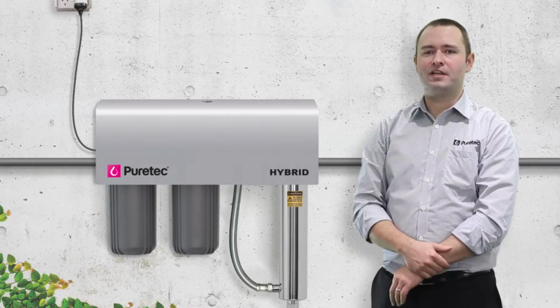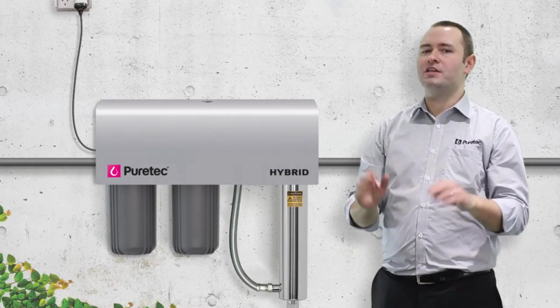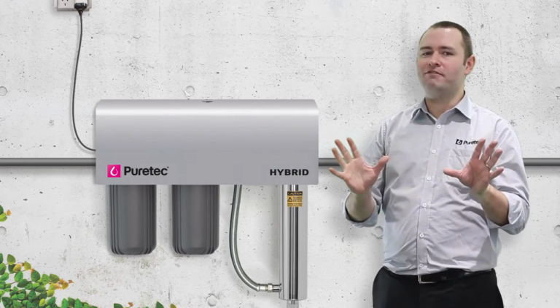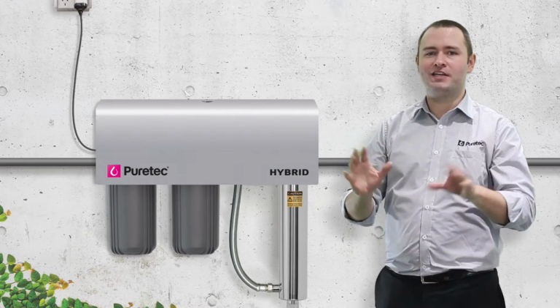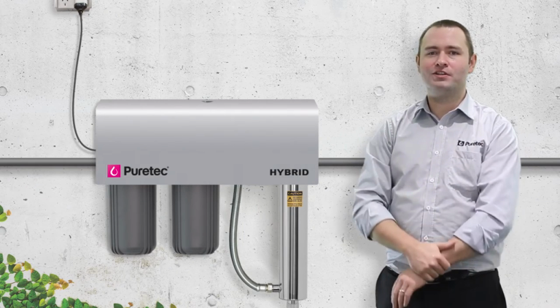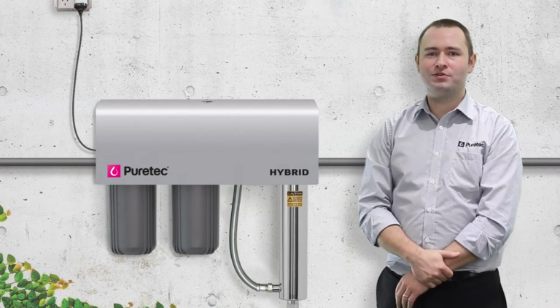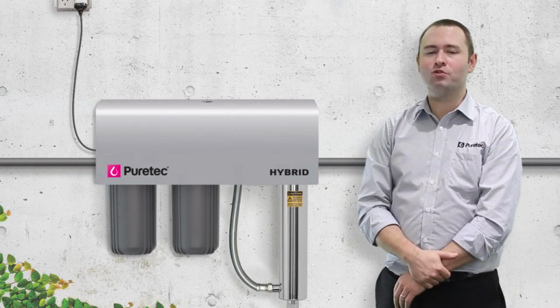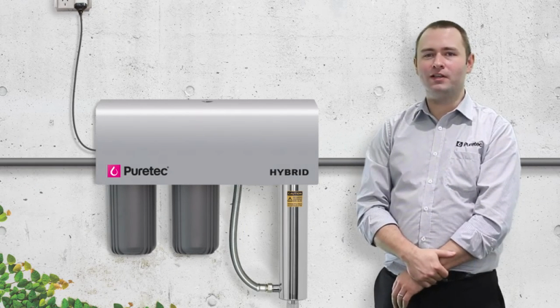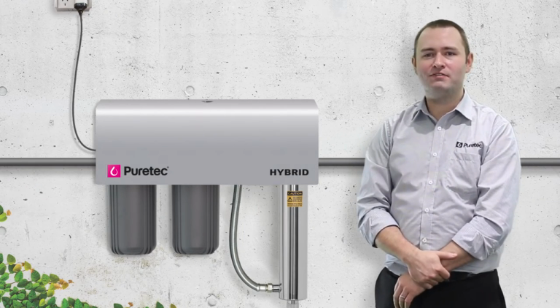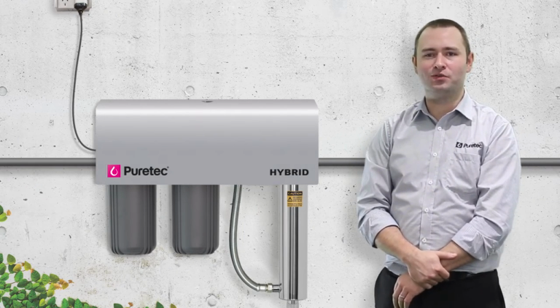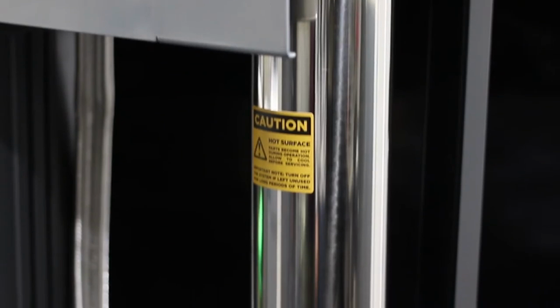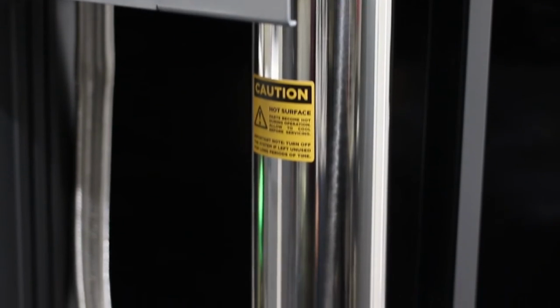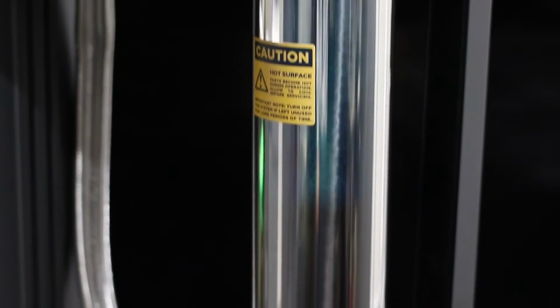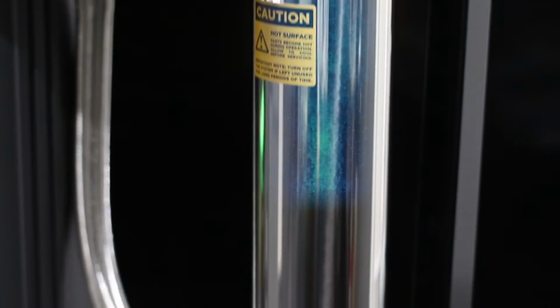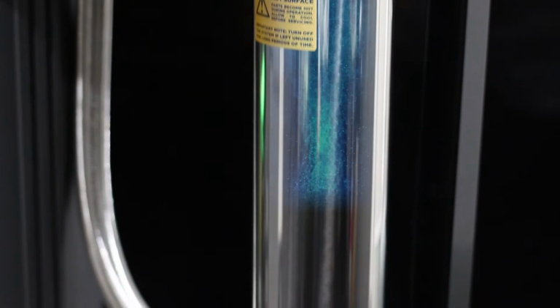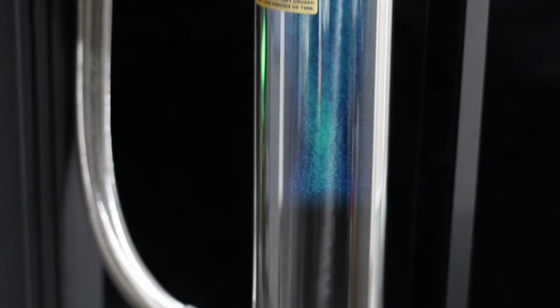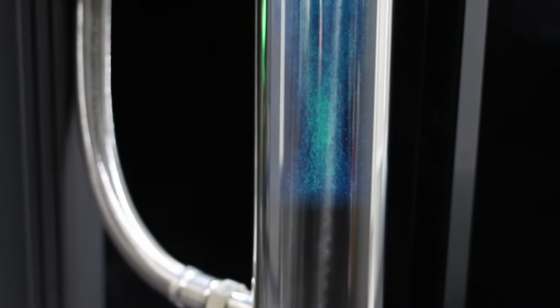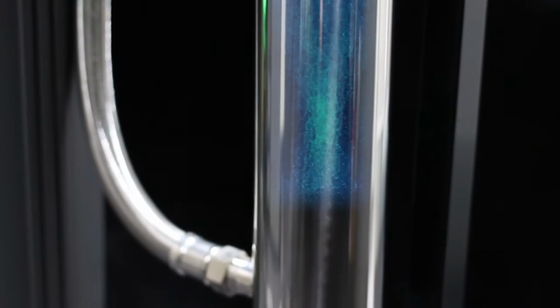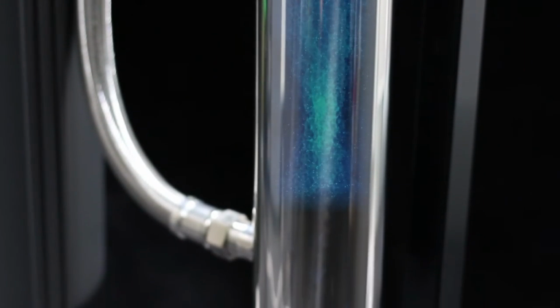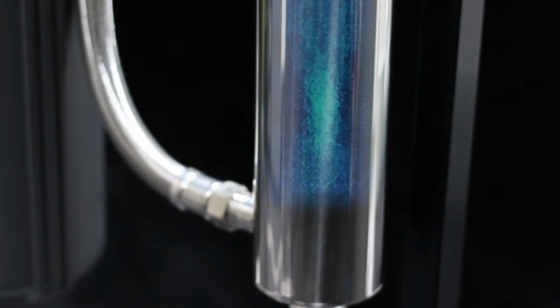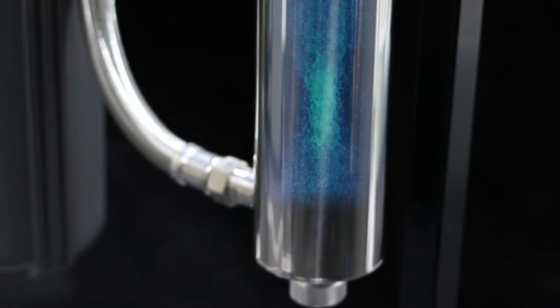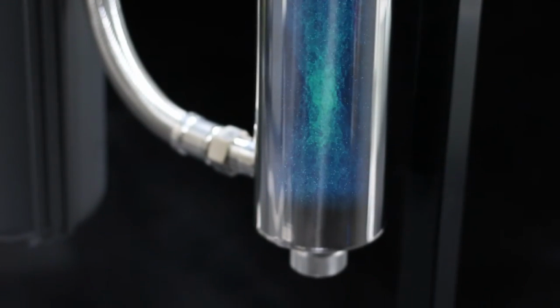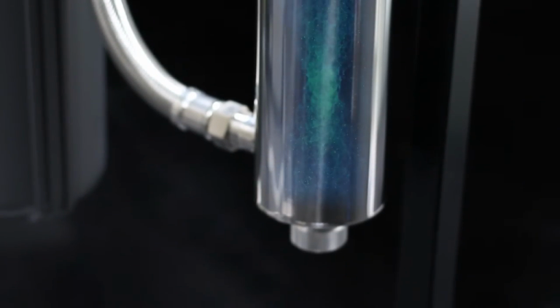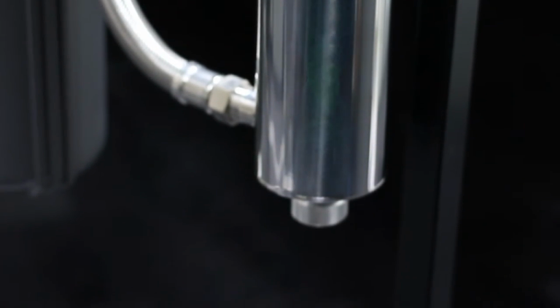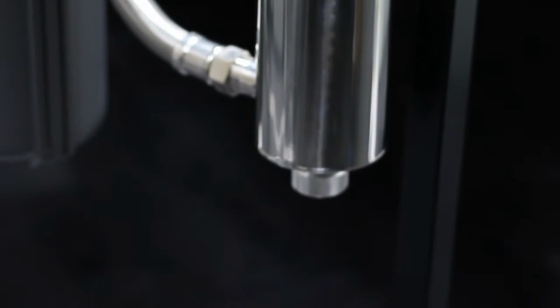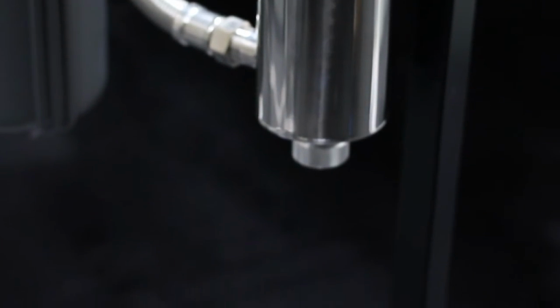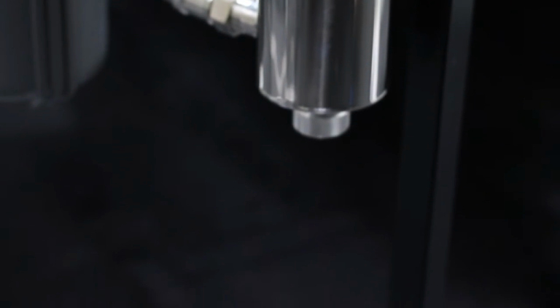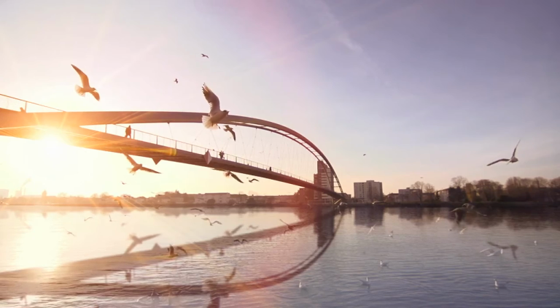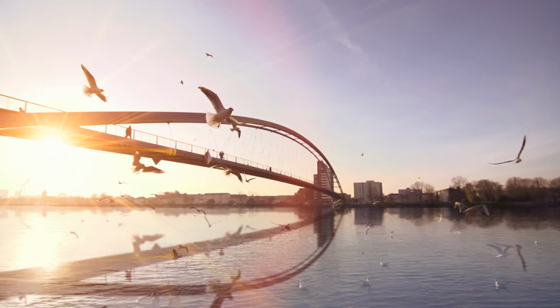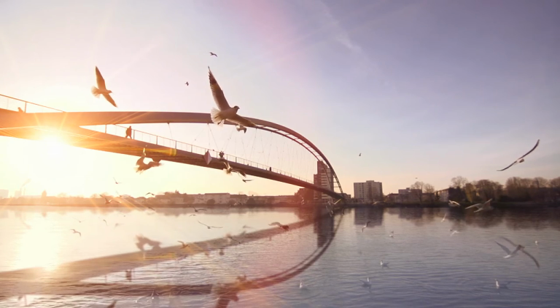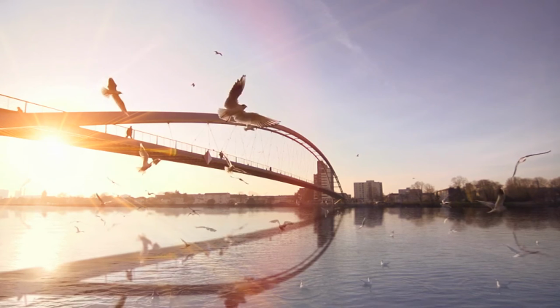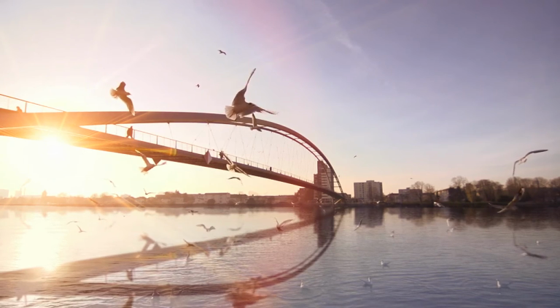PureTech's unique RadFire technology uses UltraViolet waves to kill 99.99% of bacteria in water. The RadFire UV process is completely chemical-free, which is great for drinking water and good for the environment too.